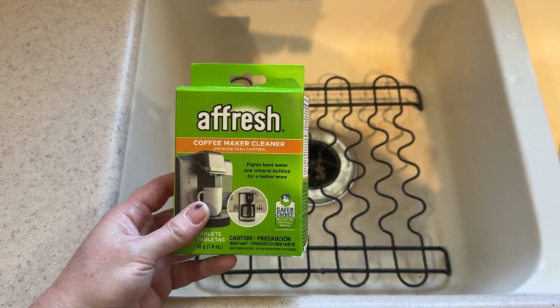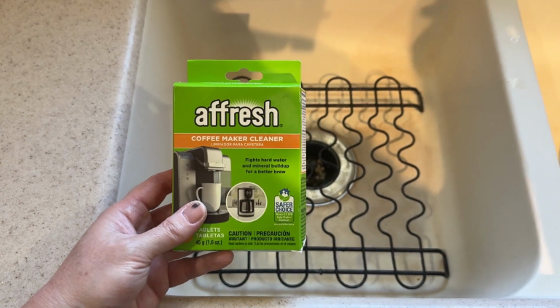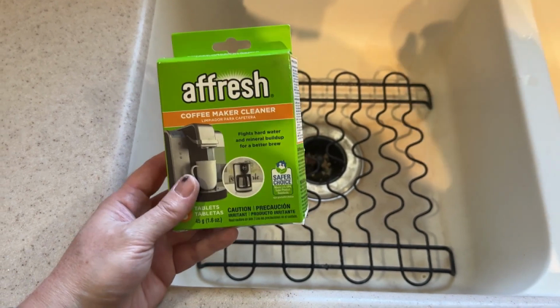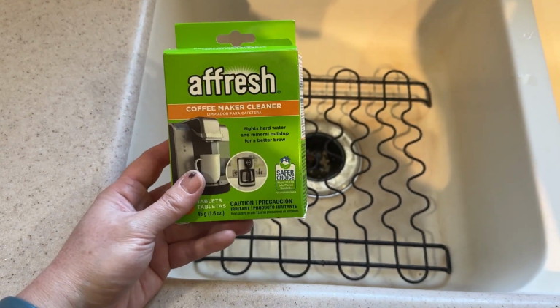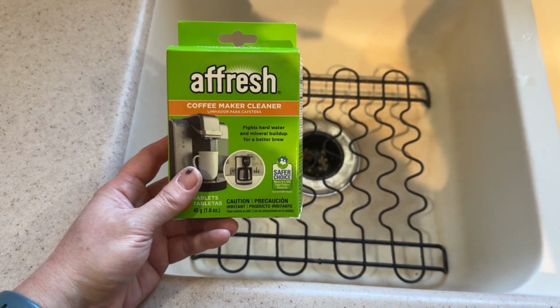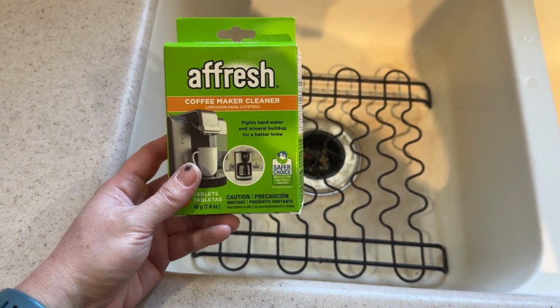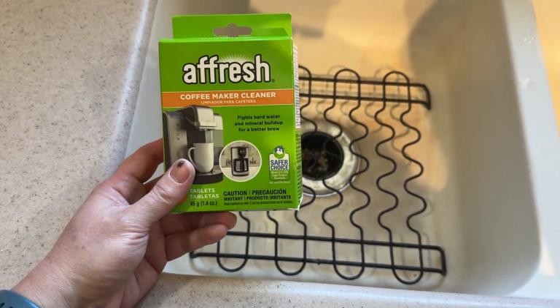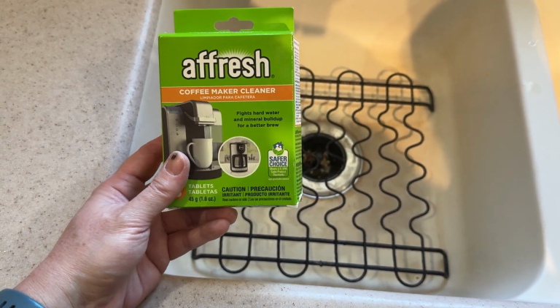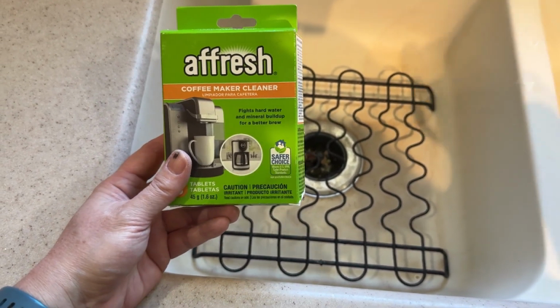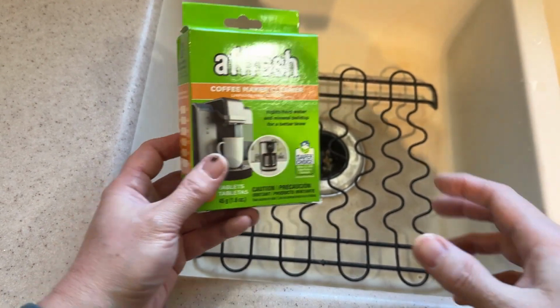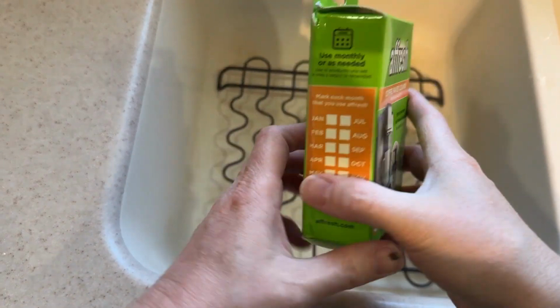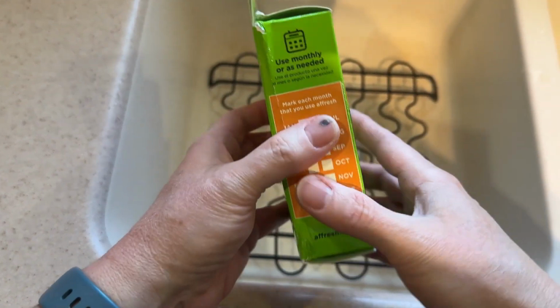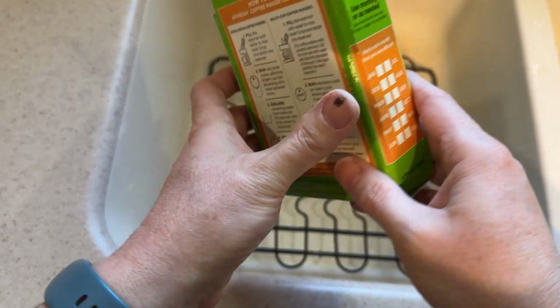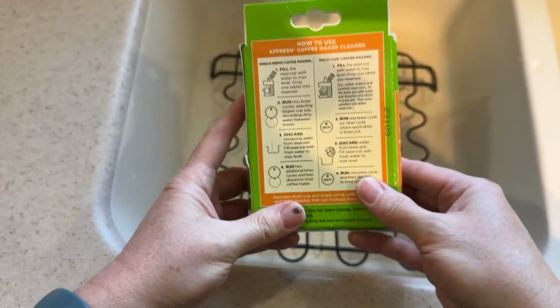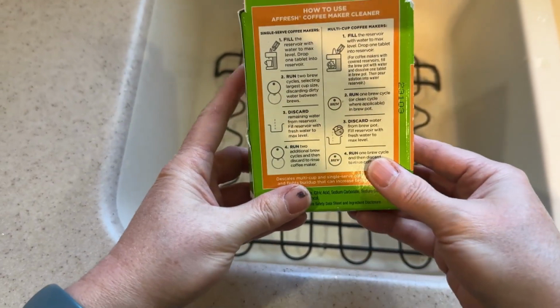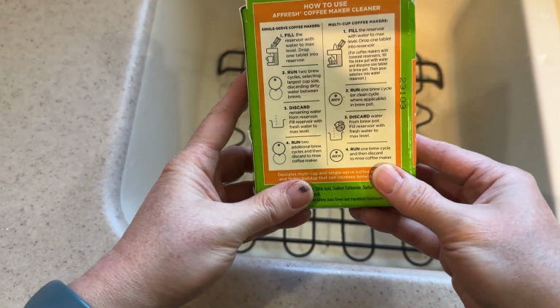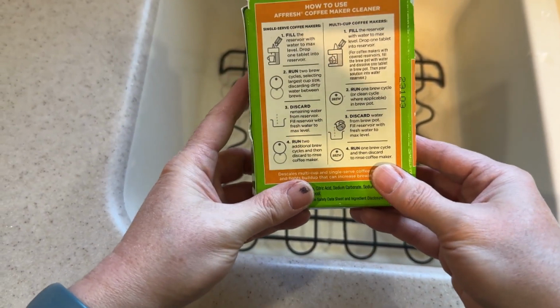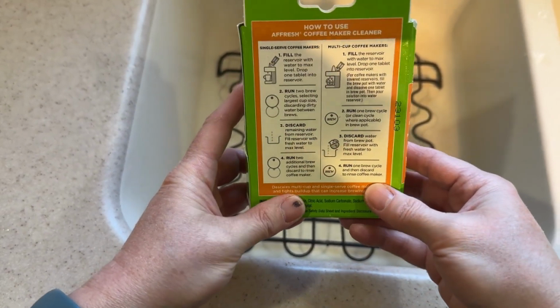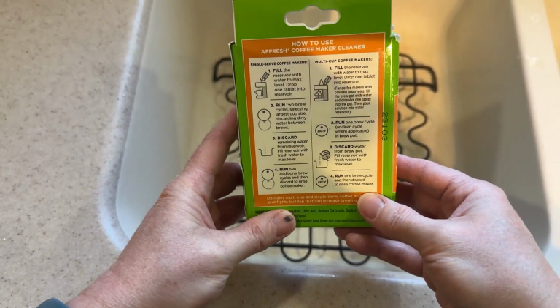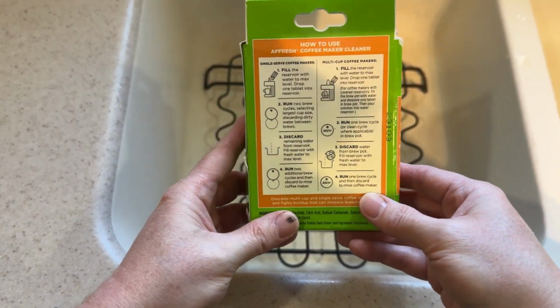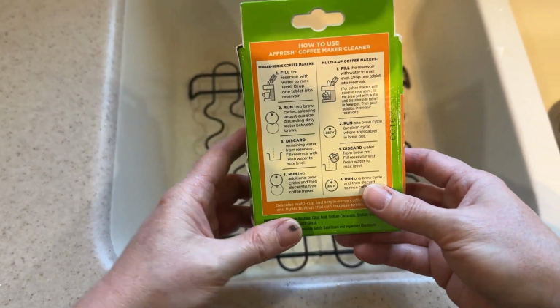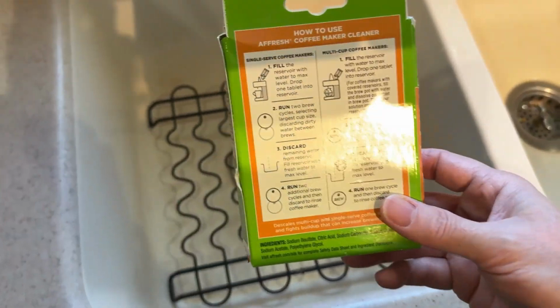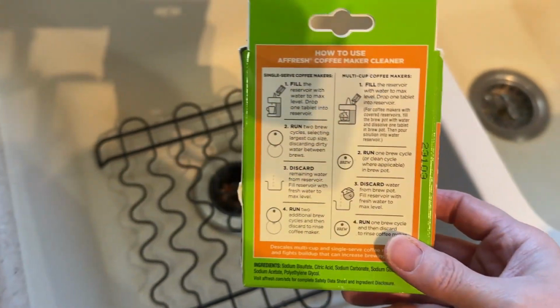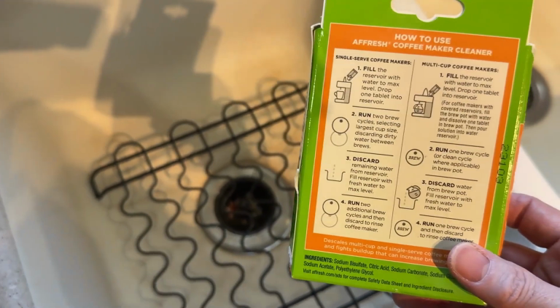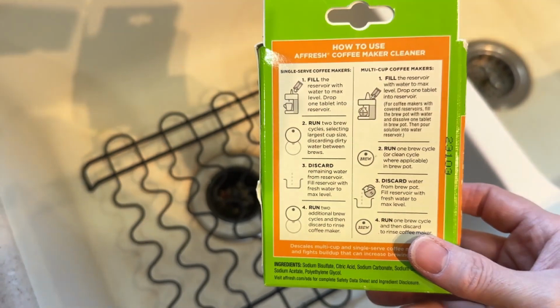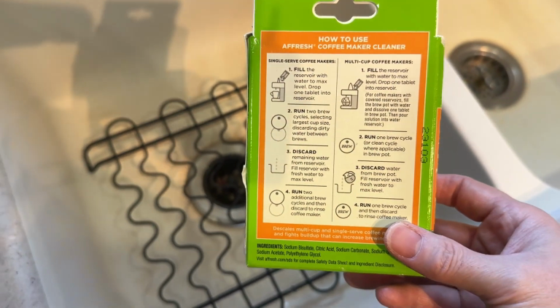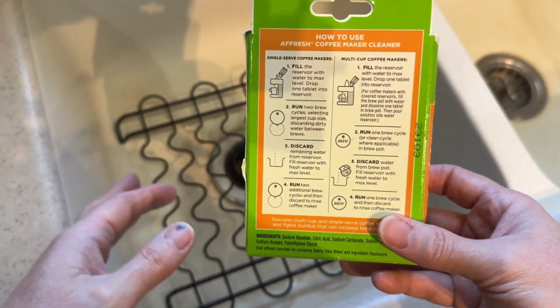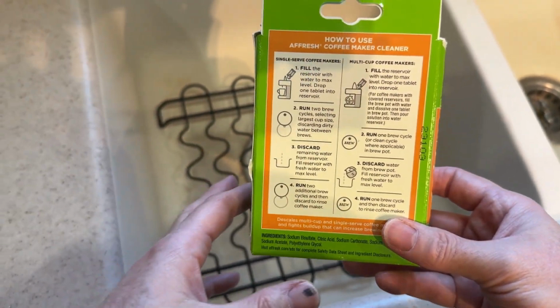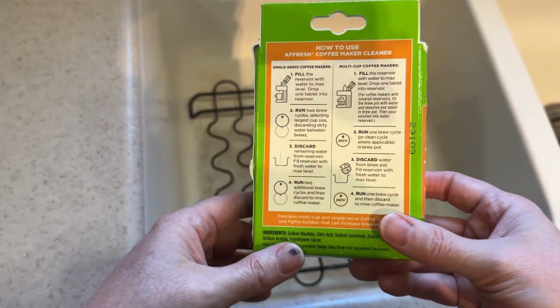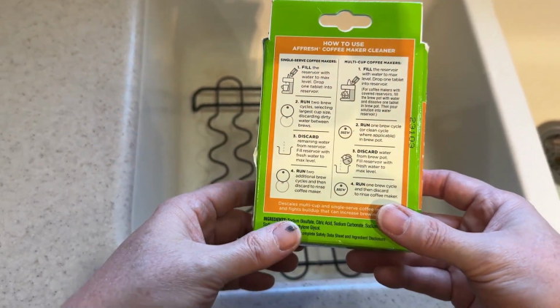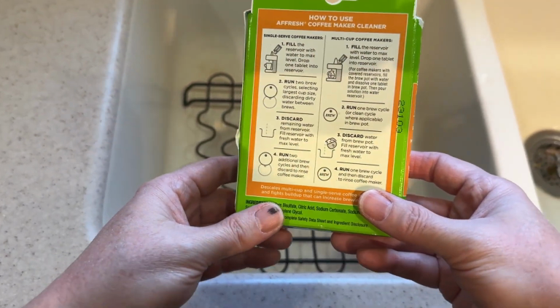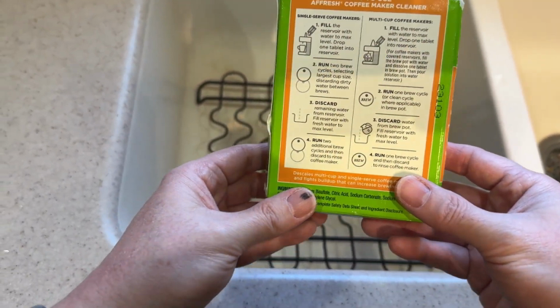Hey there, Gen X Paige here with the Fresh Coffee Maker Cleaner. I have really hard water, so I'm hoping that this helps make my coffee pot brew more quickly. It's been really slow lately.